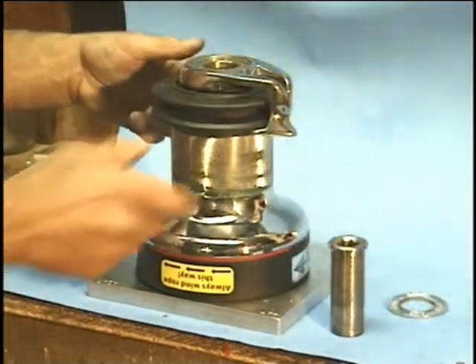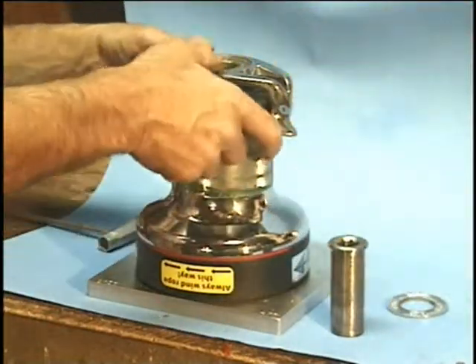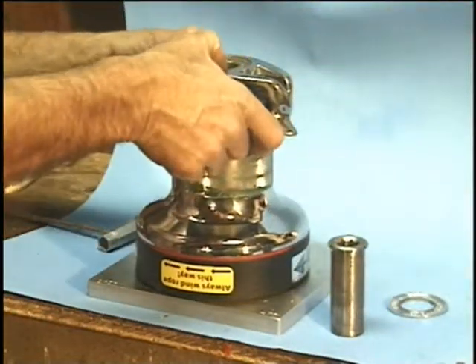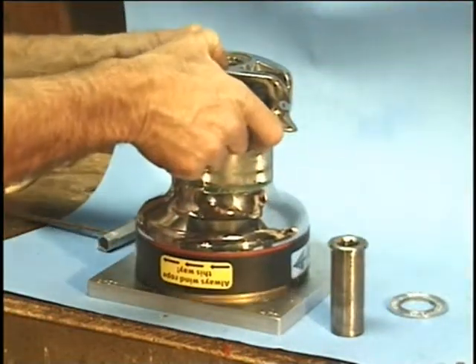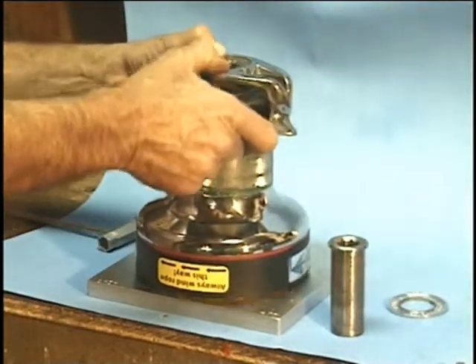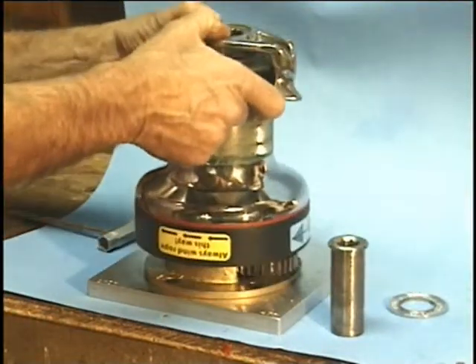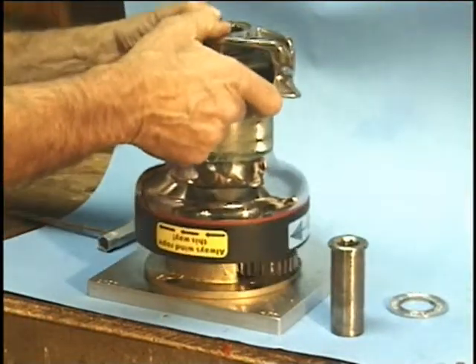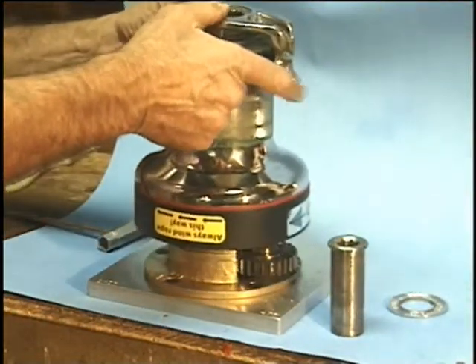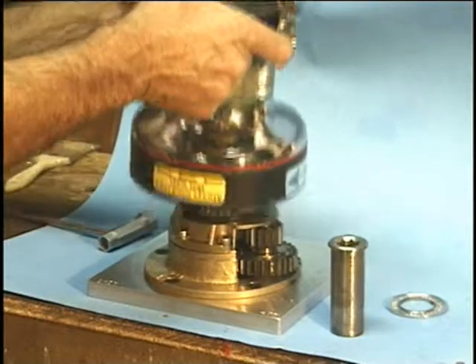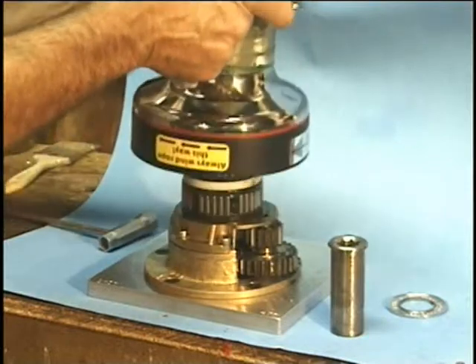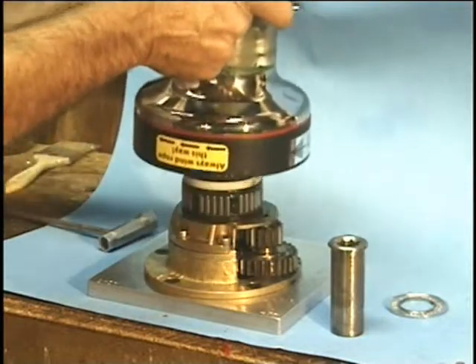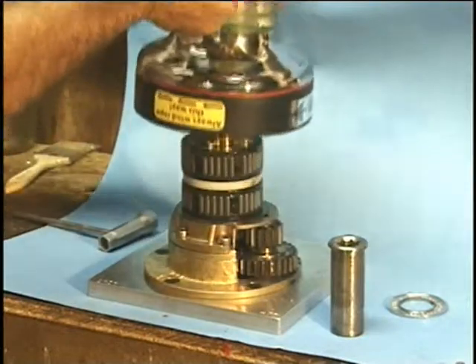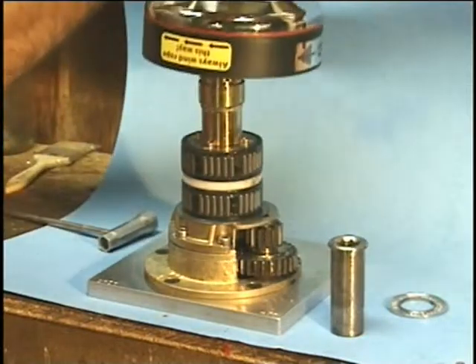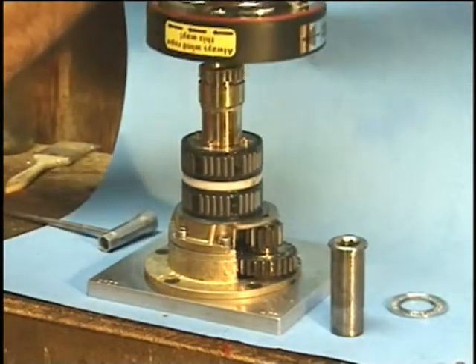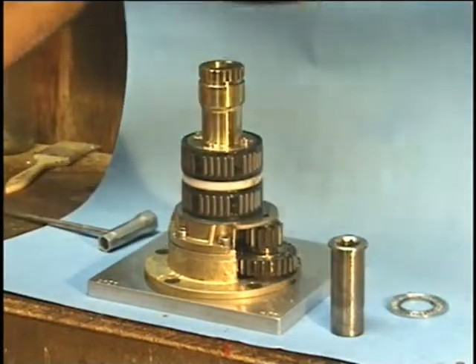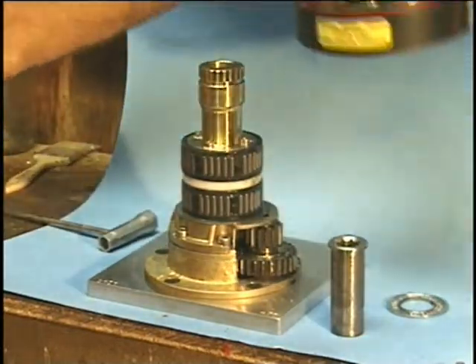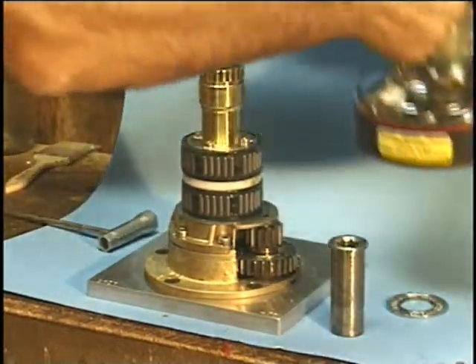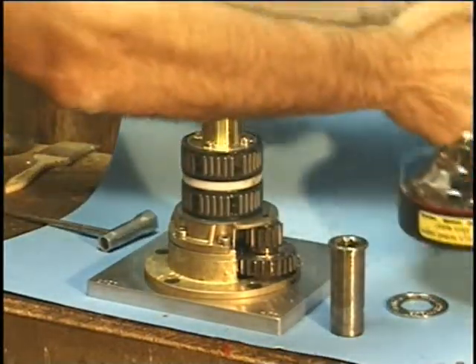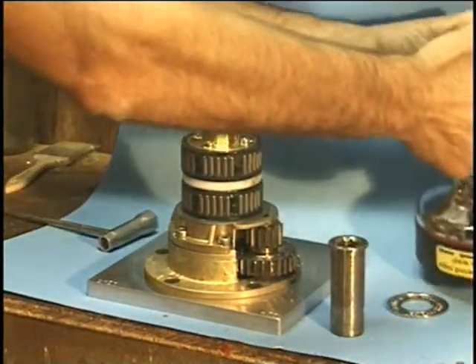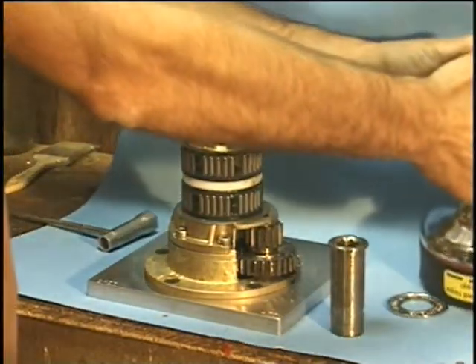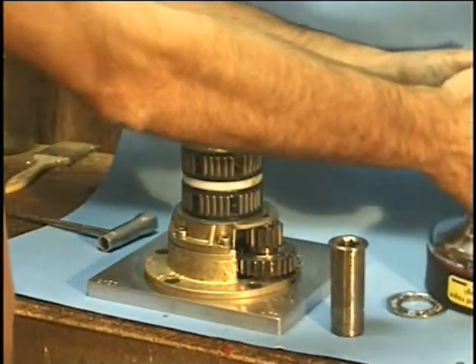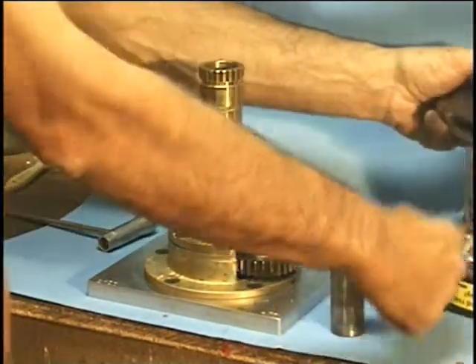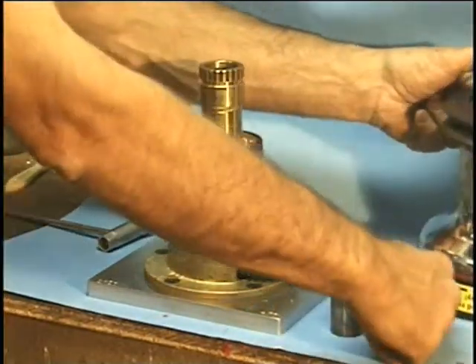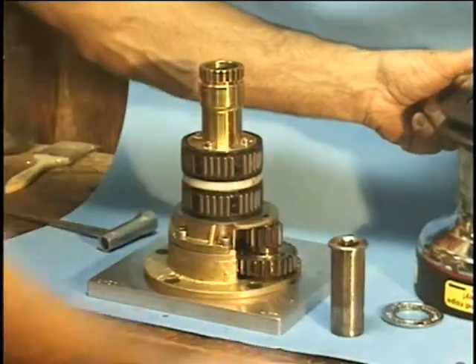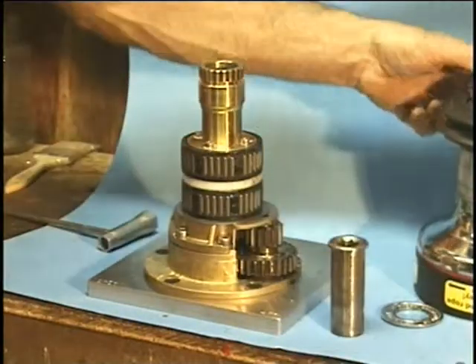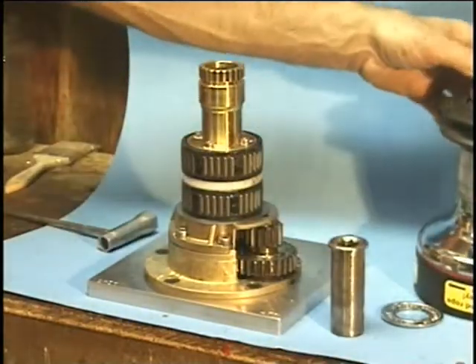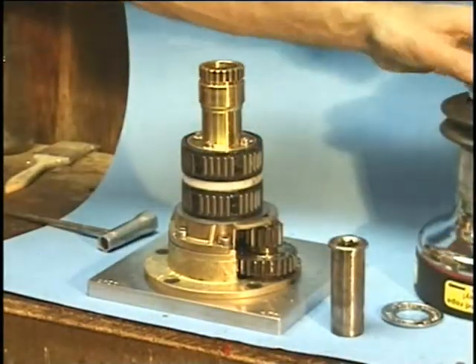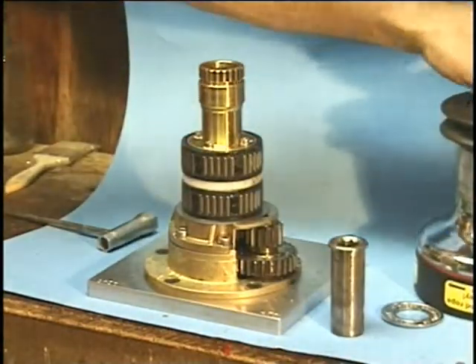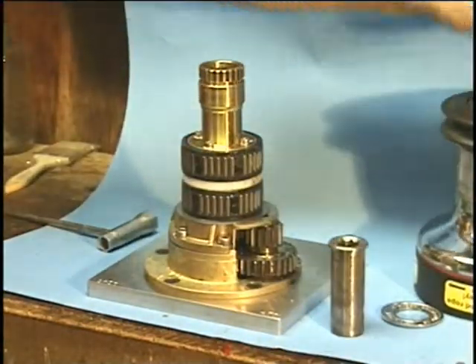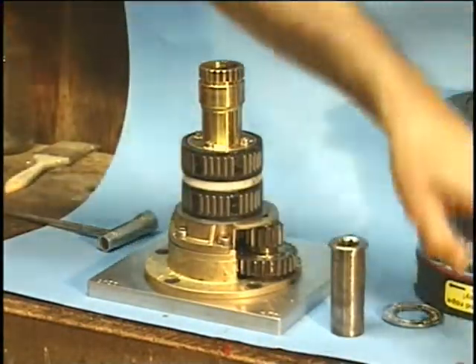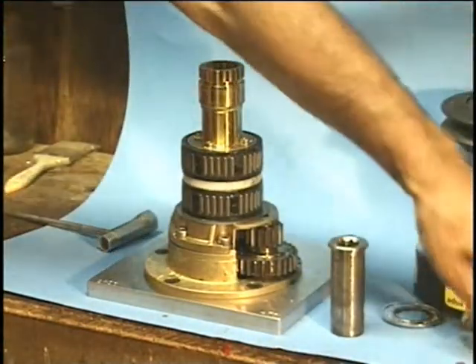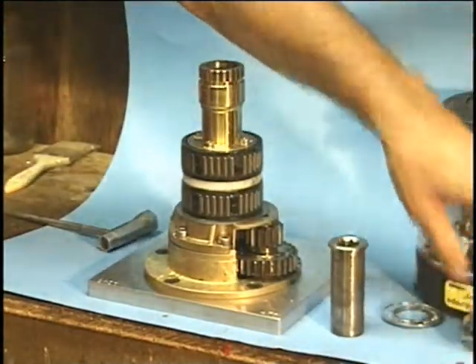This big top cap comes off, and then the whole winch drum and peeler arm will lift straight off the drum, off those roller bearings that are in there.